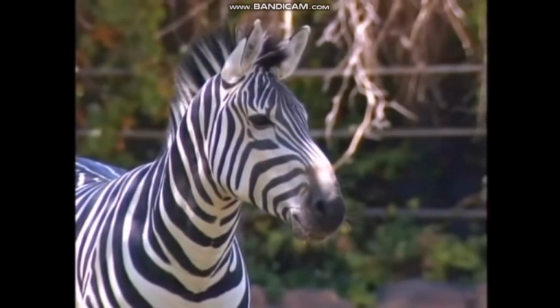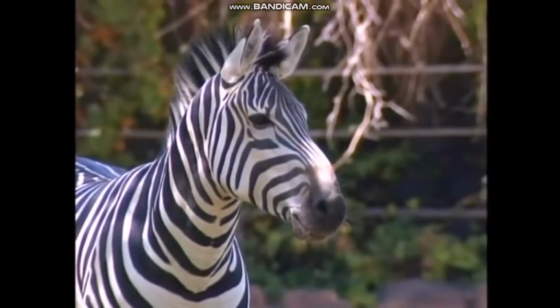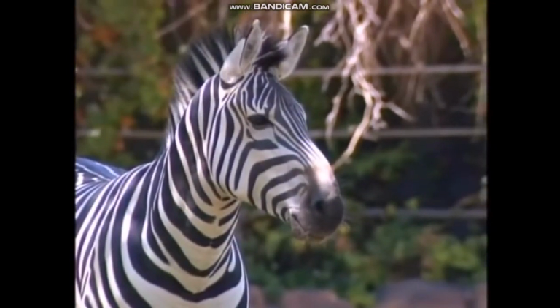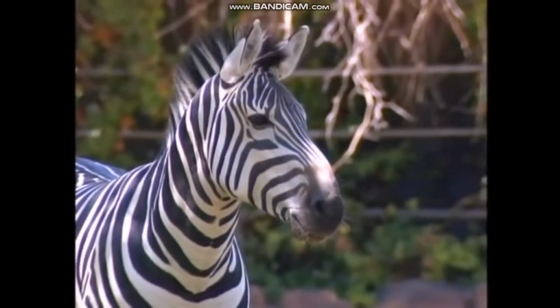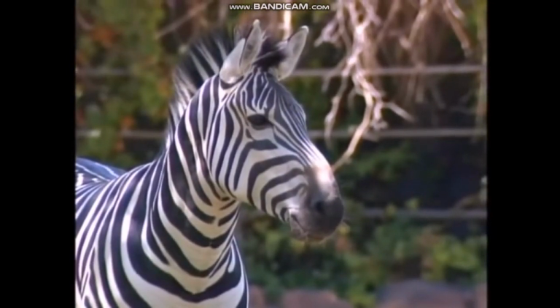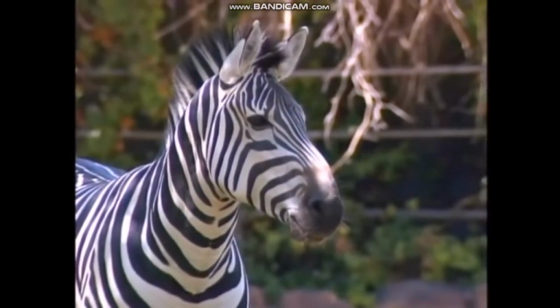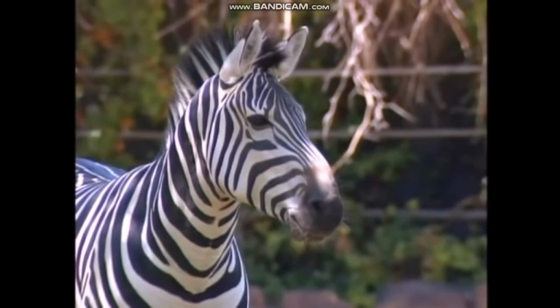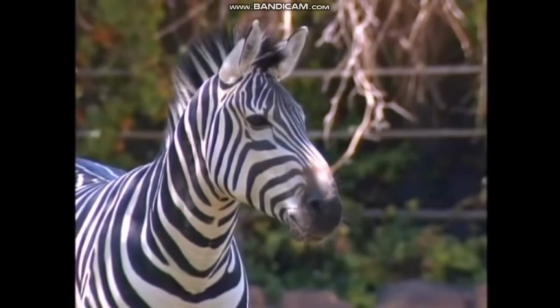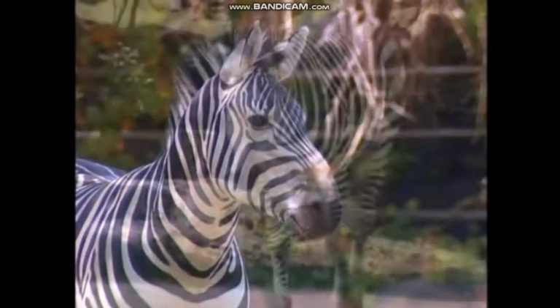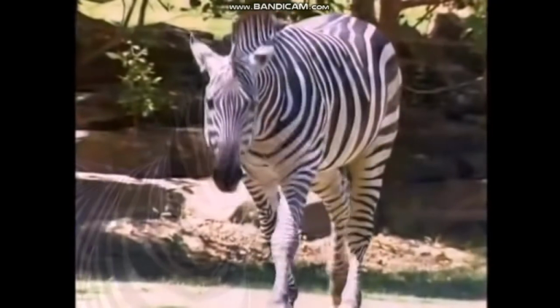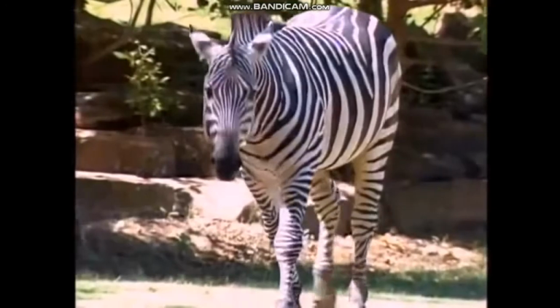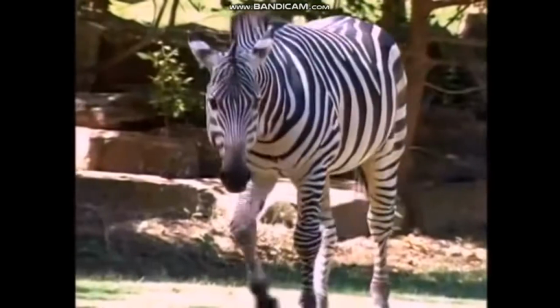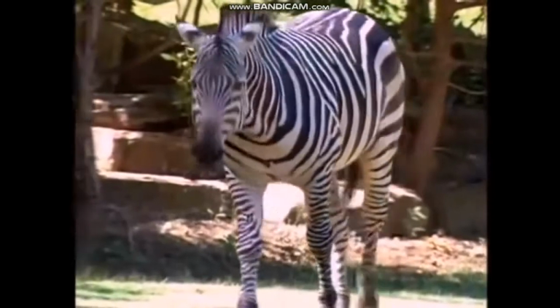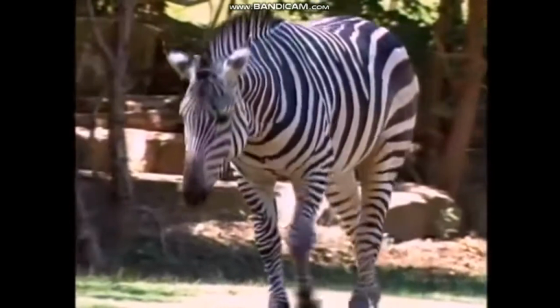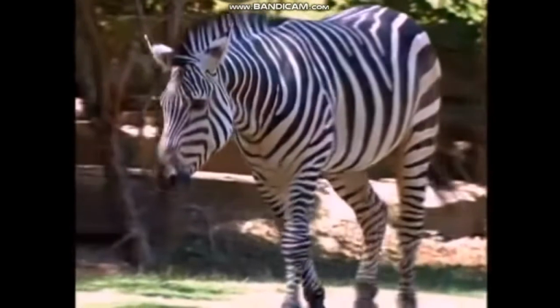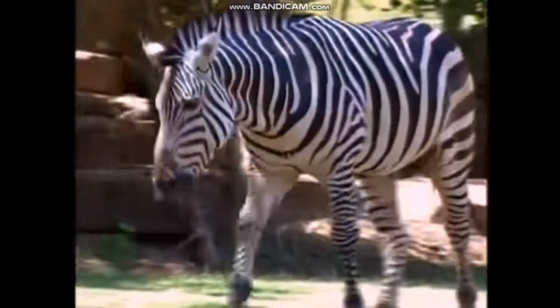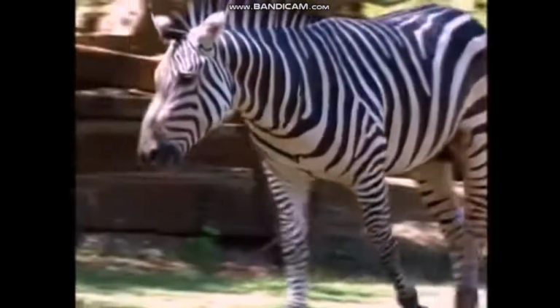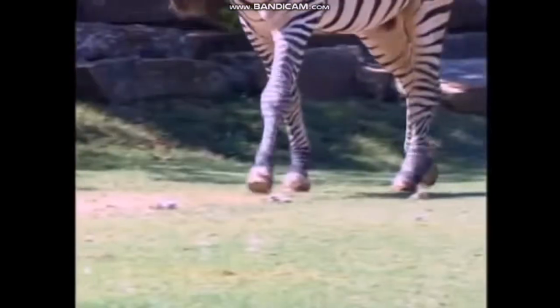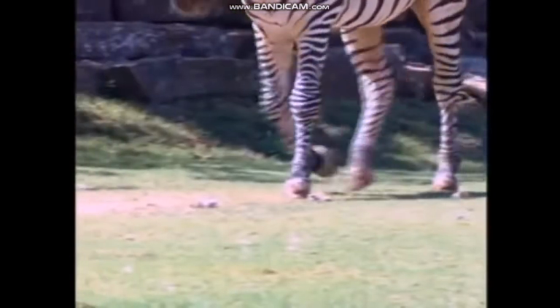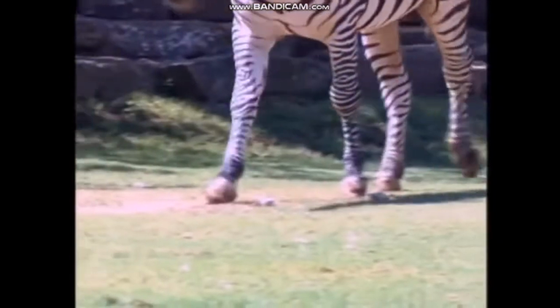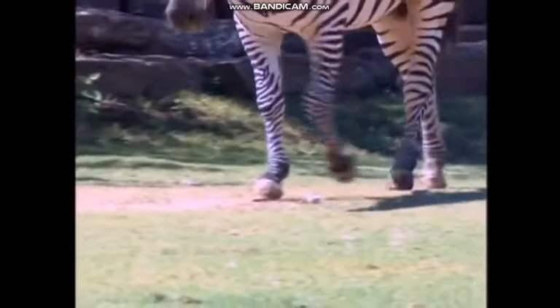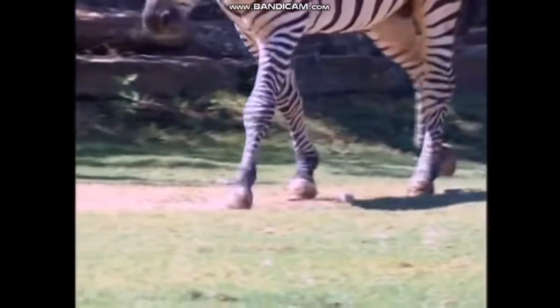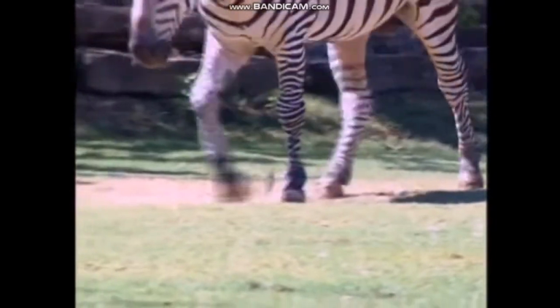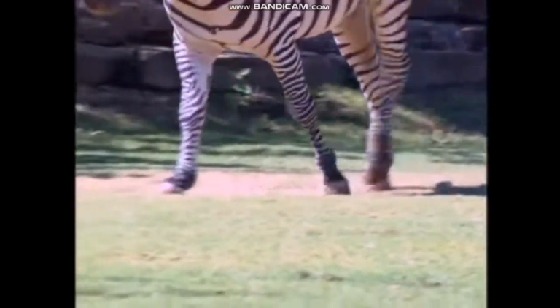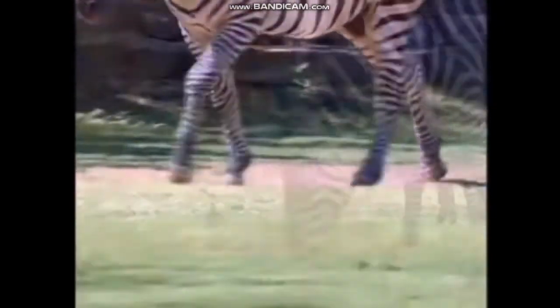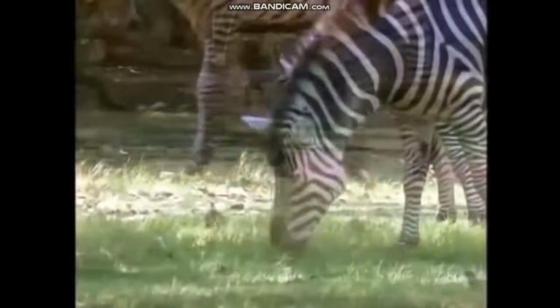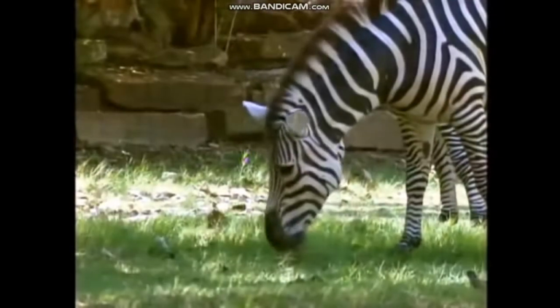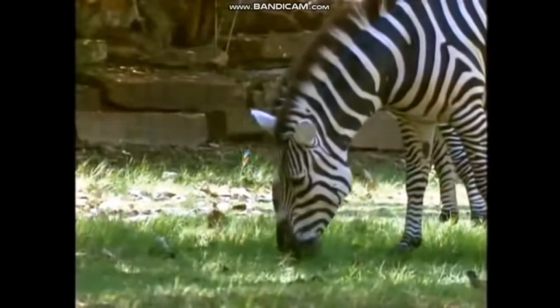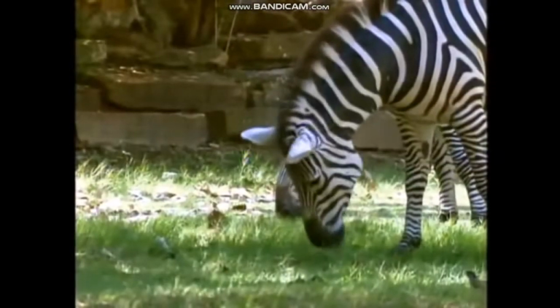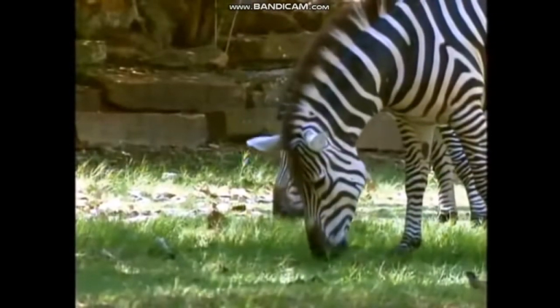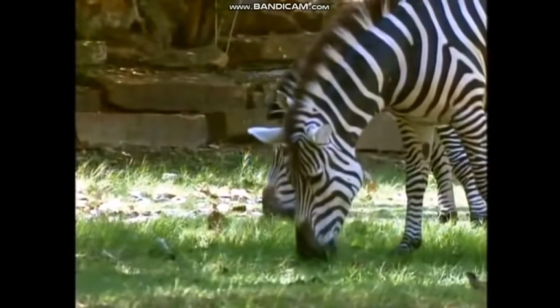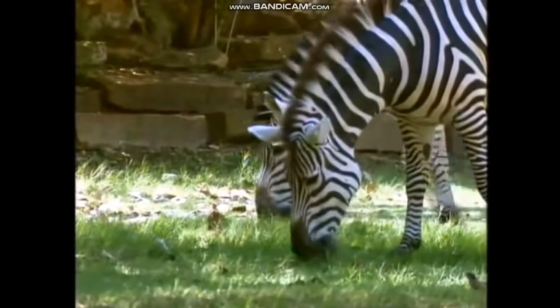Right, Baby Pop. They're zebras. They look like striped horses. Well, zebras are part of the horse family. They eat grass and live together.